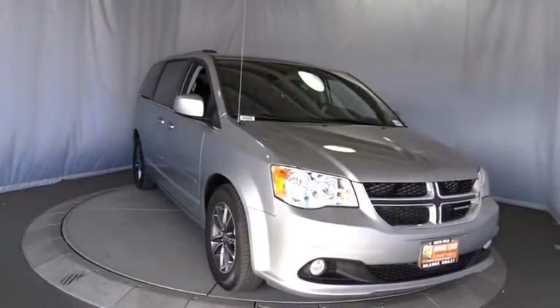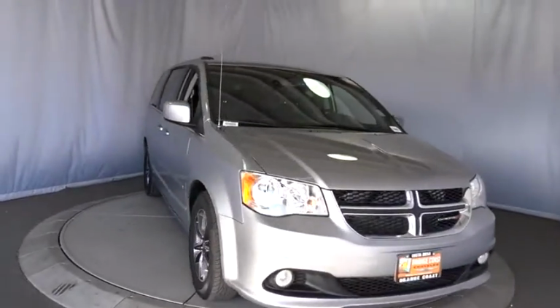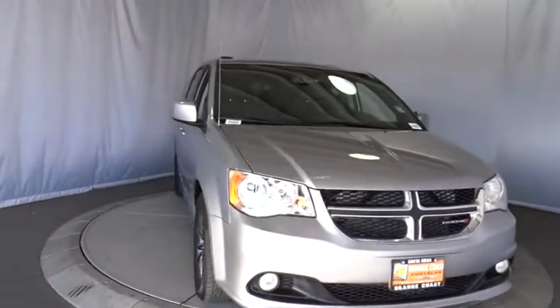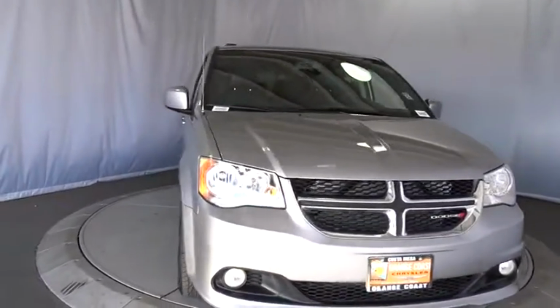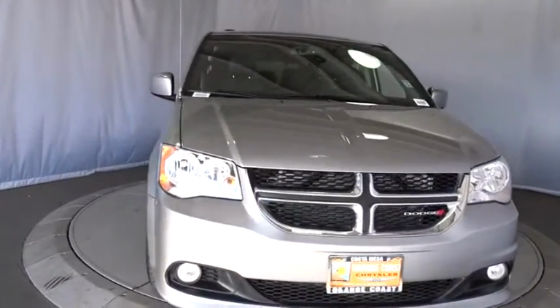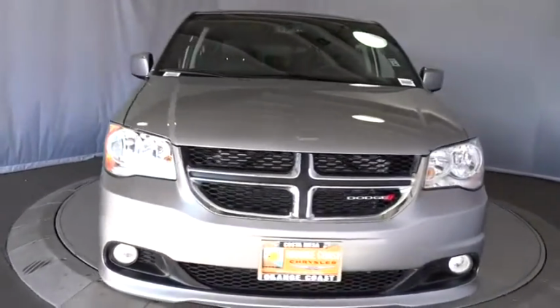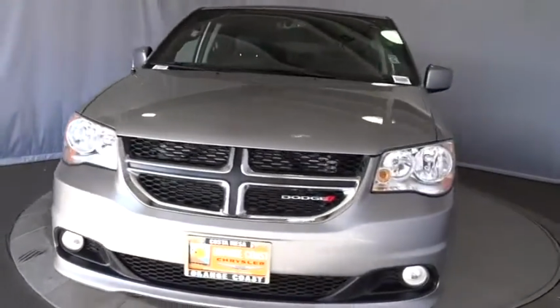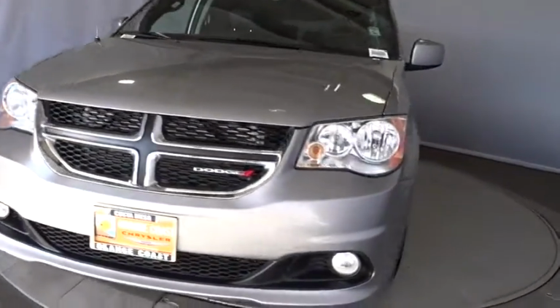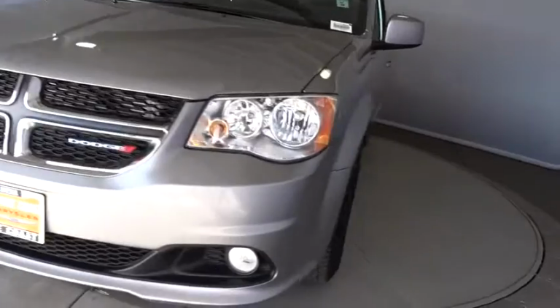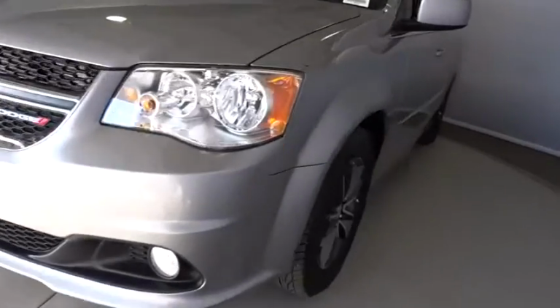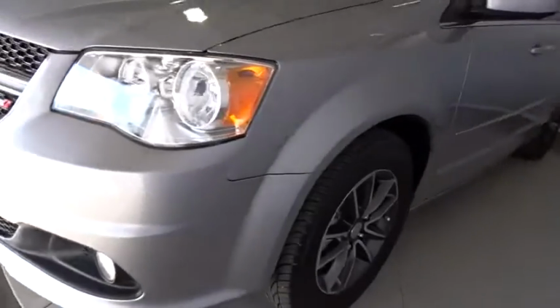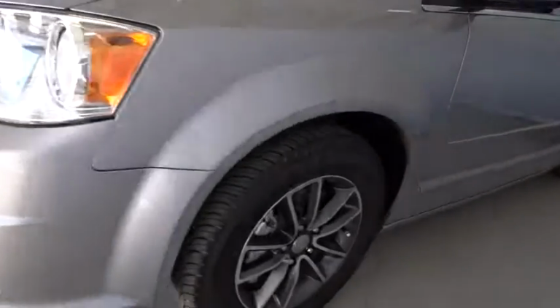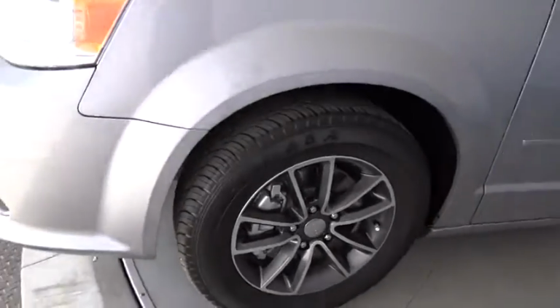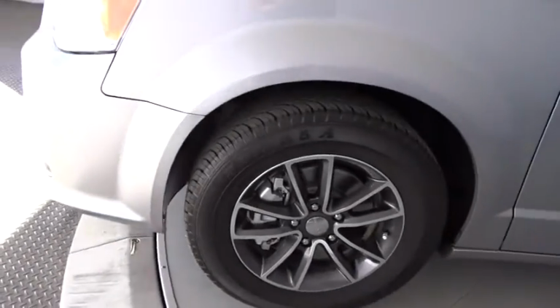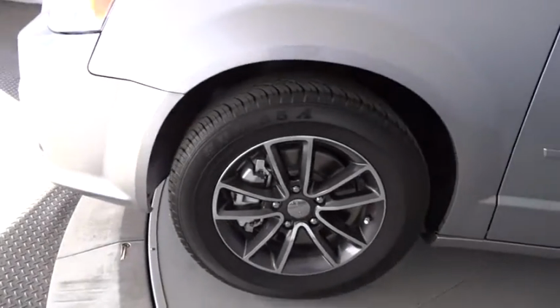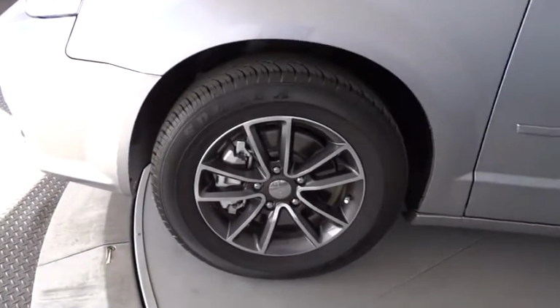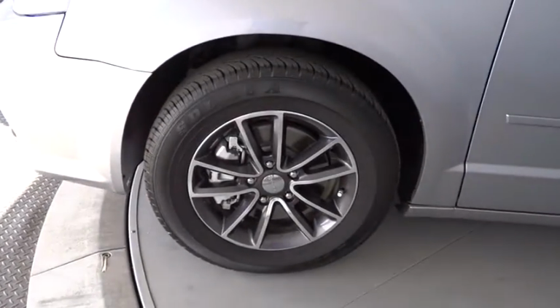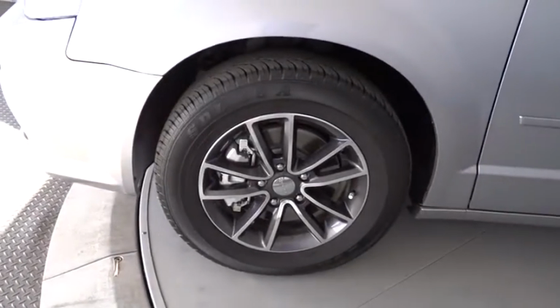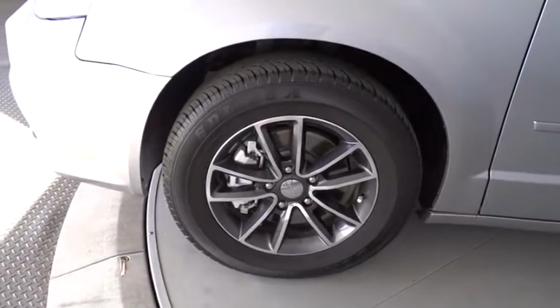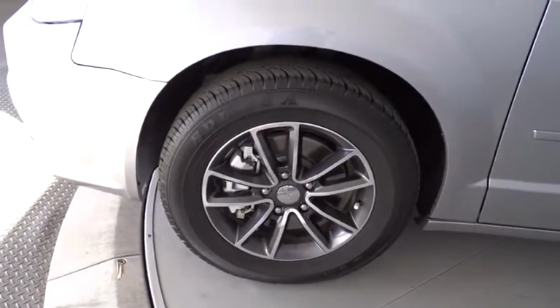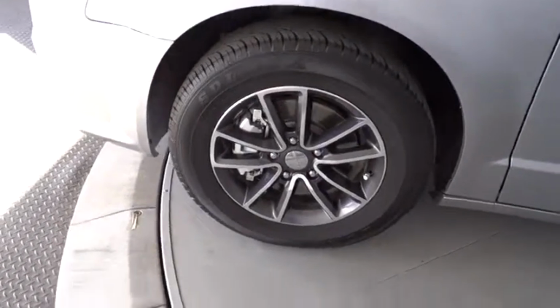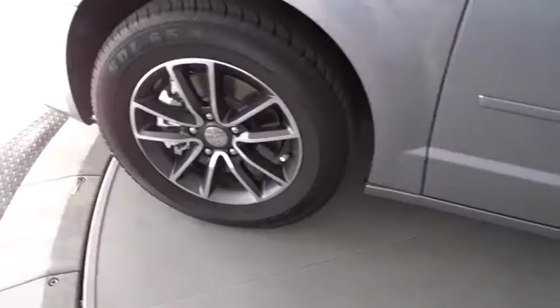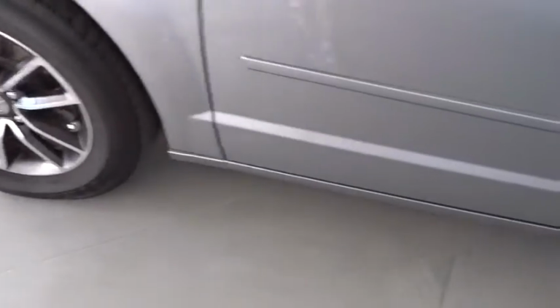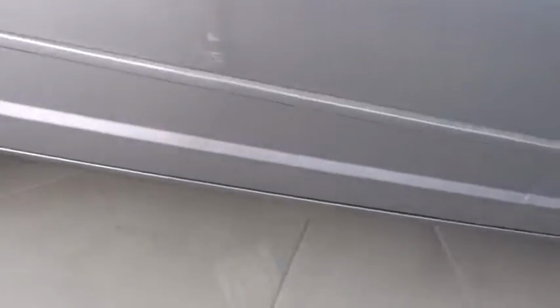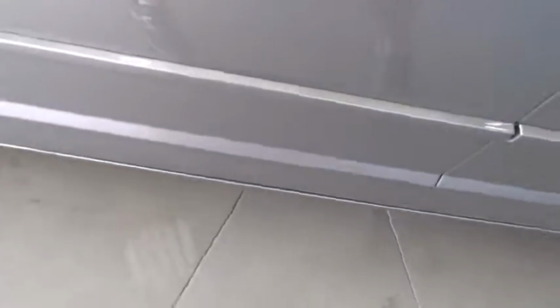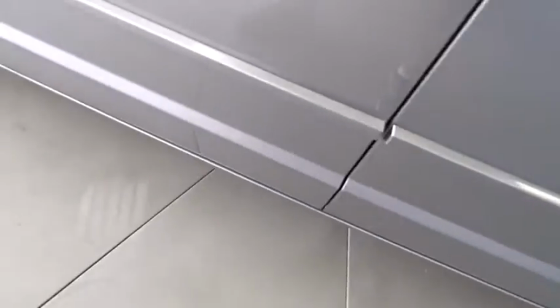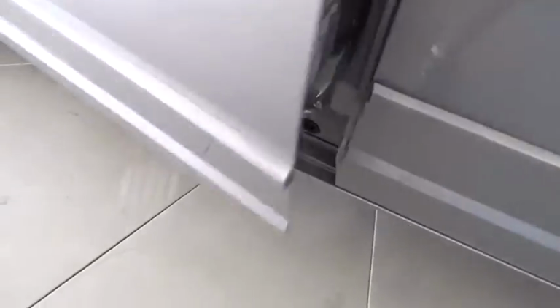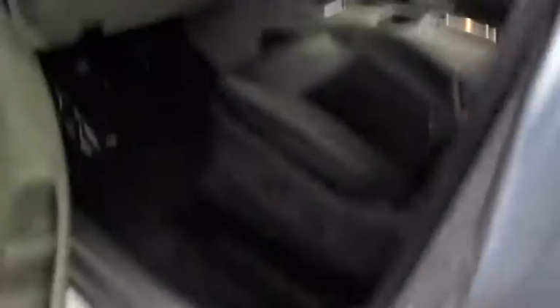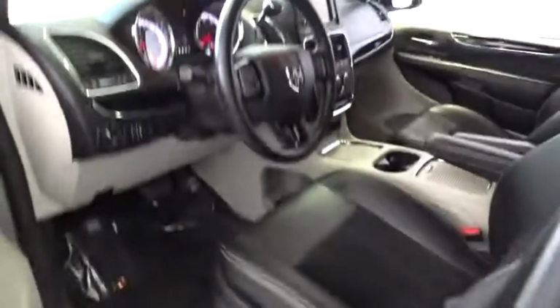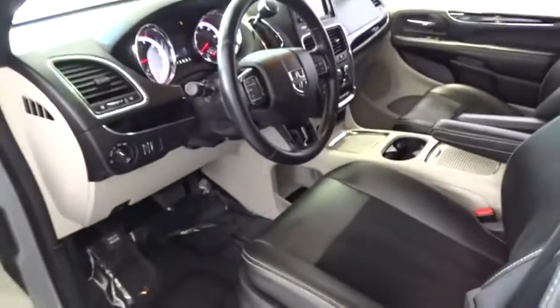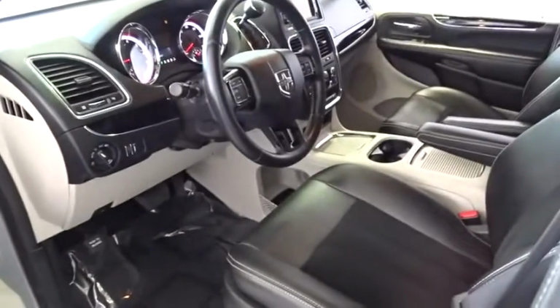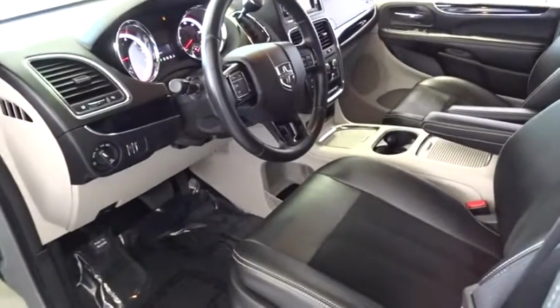This vehicle is Carfax certified one owner and qualifies for the Carfax buyback guarantee. Wouldn't you look great in this vehicle? Stop in today and see for yourself. Let's go.